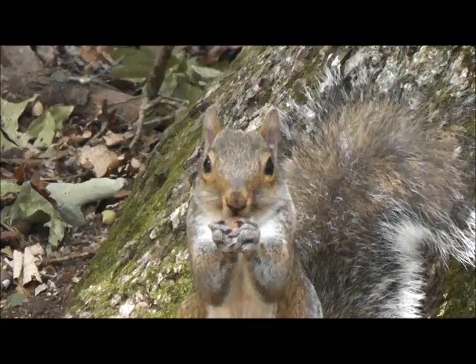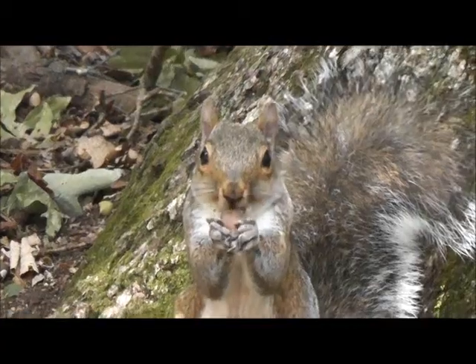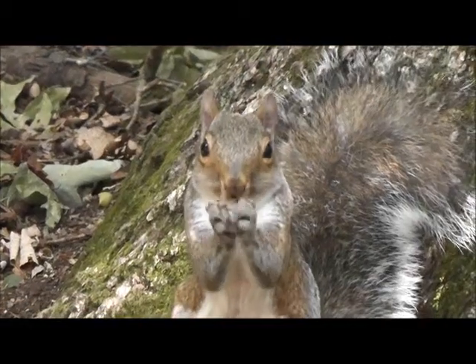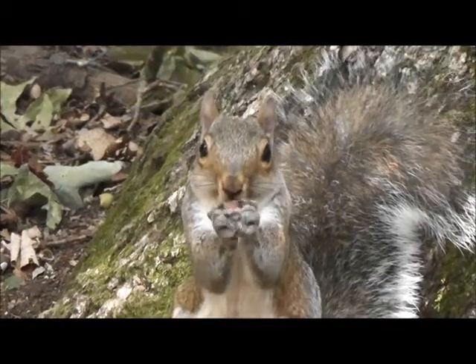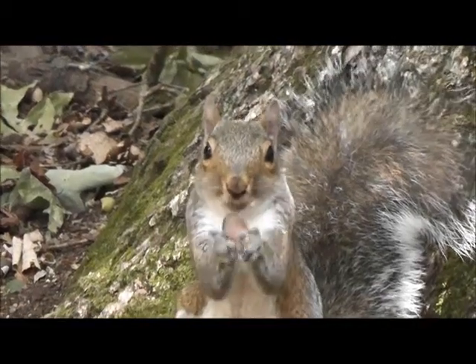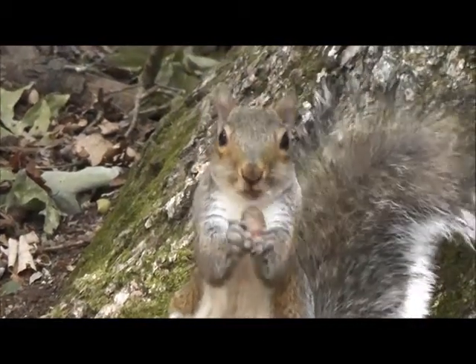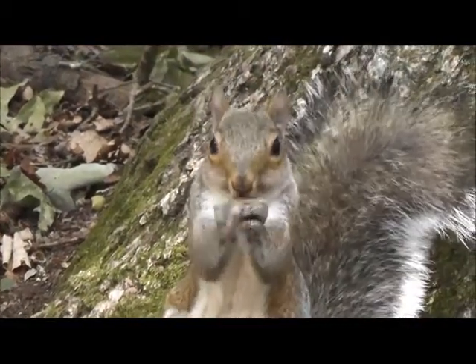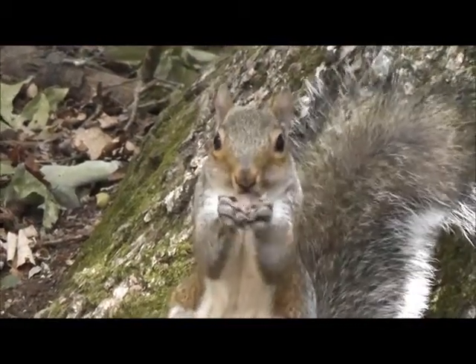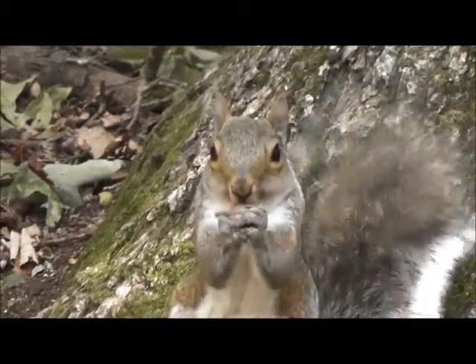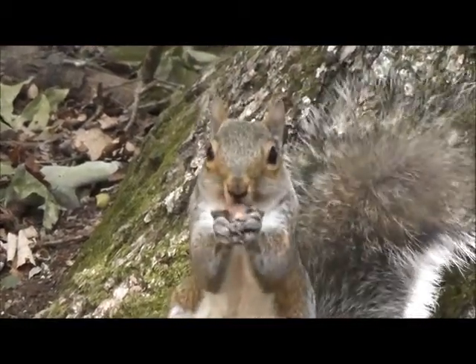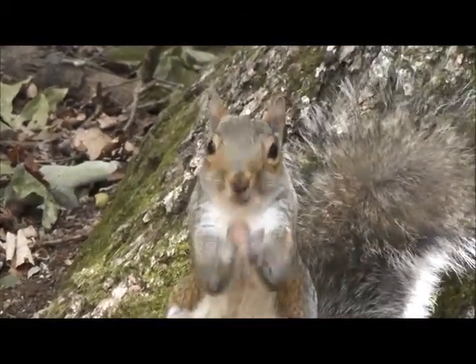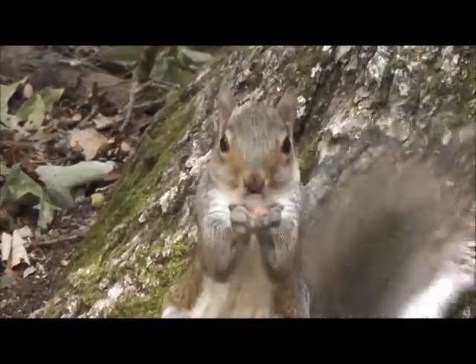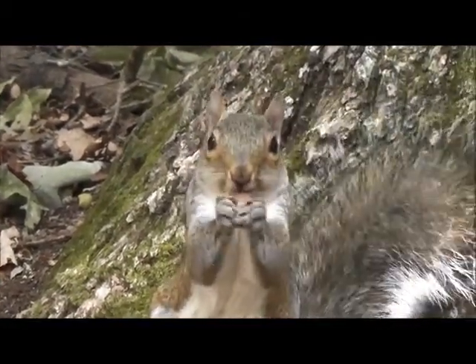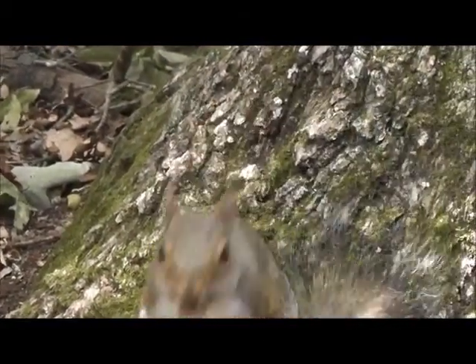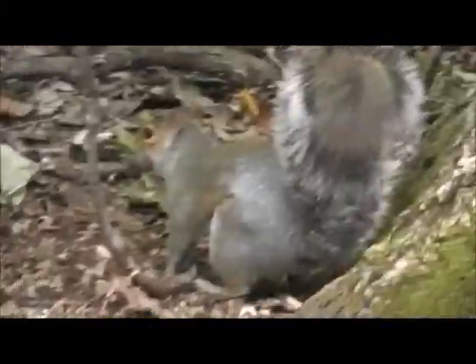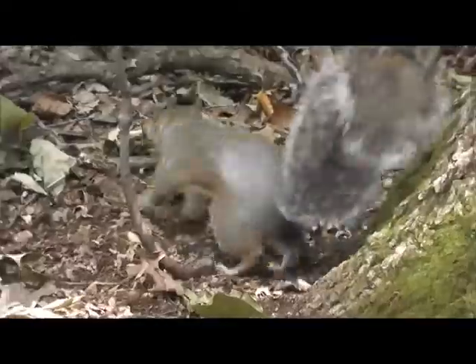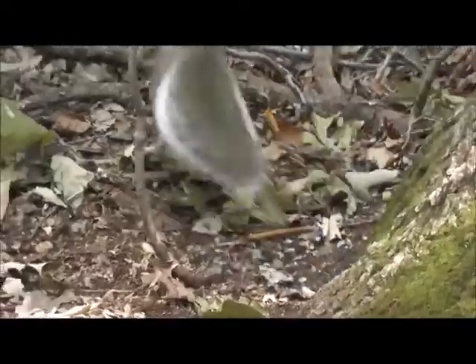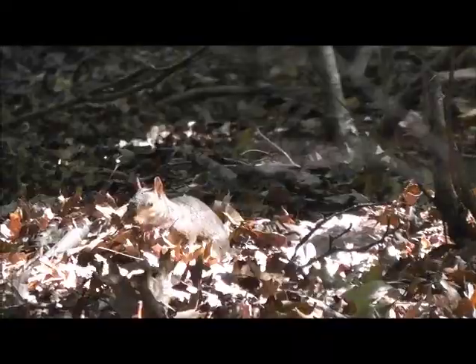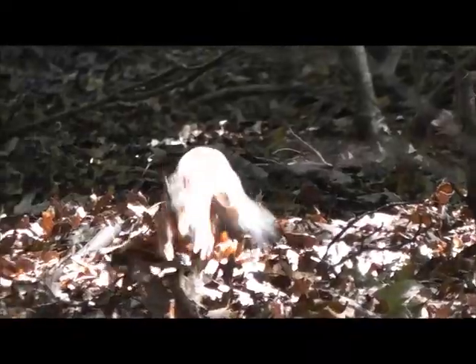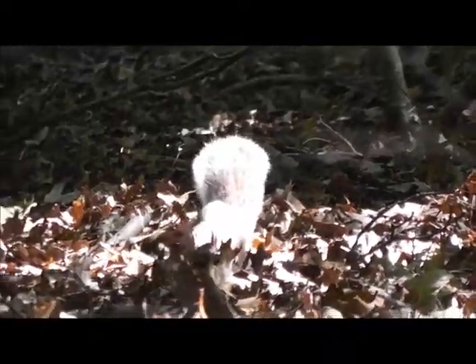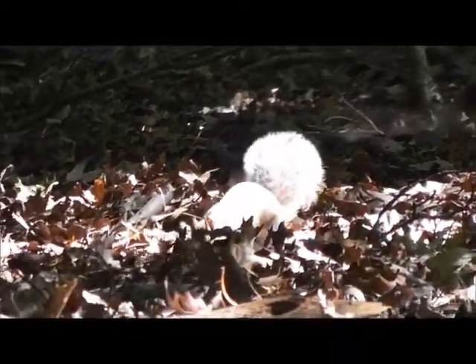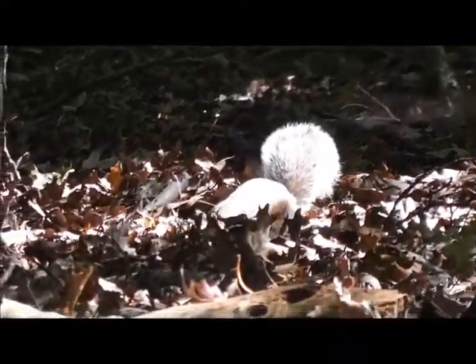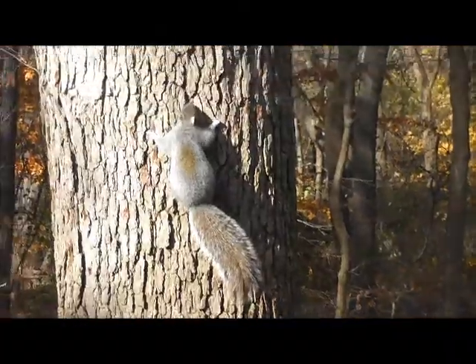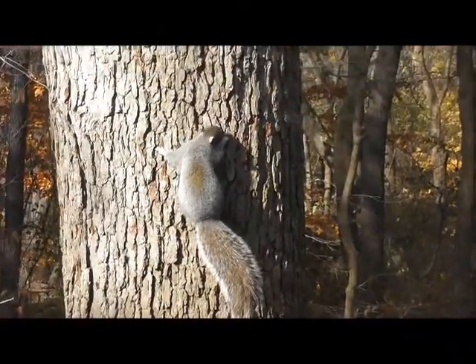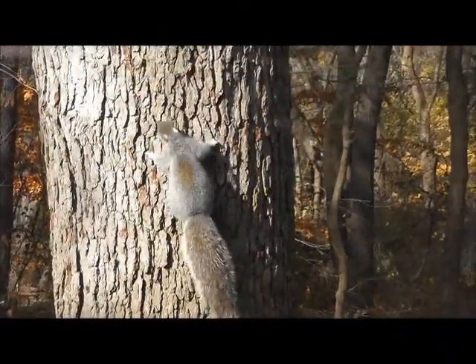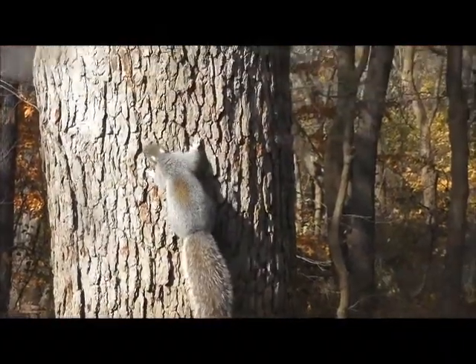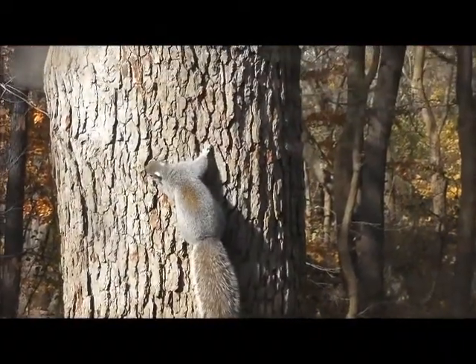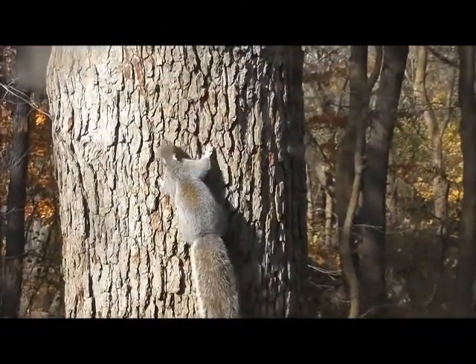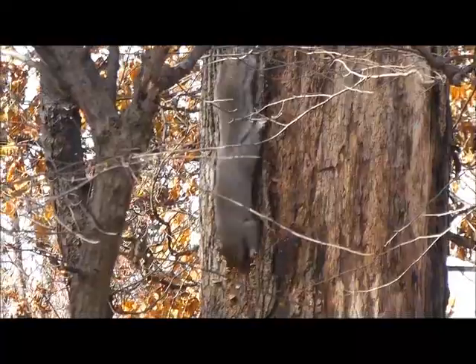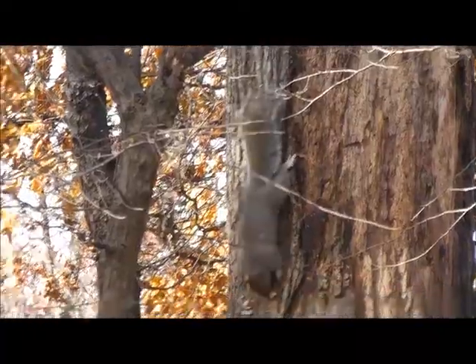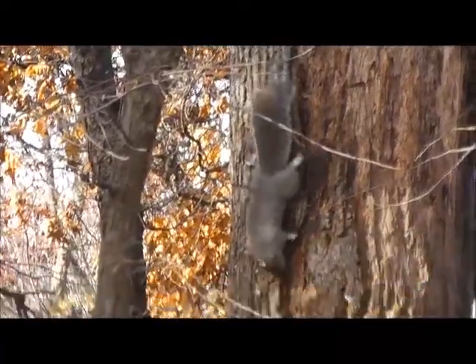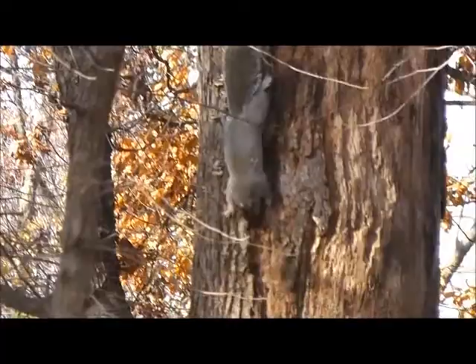Fall or spring, summer or winter, gray squirrels are always on the hunt for a good meal. They run, leap, scamper, and climb their way through the forest in search of seeds, nuts, and fruit.